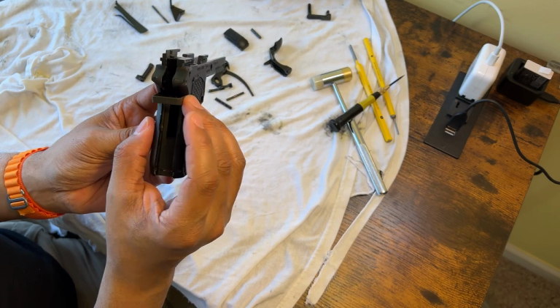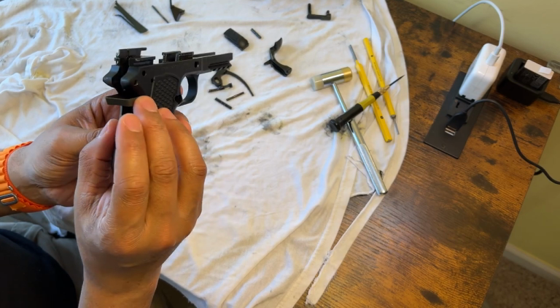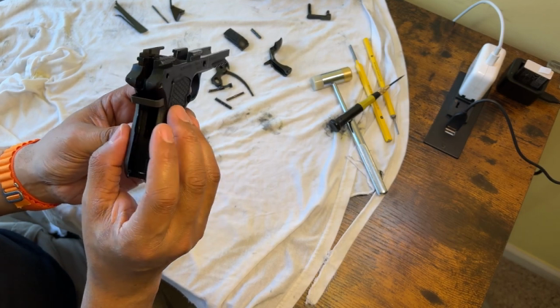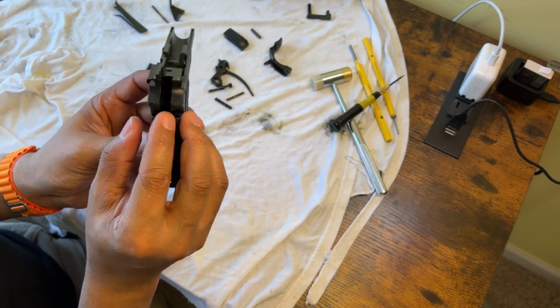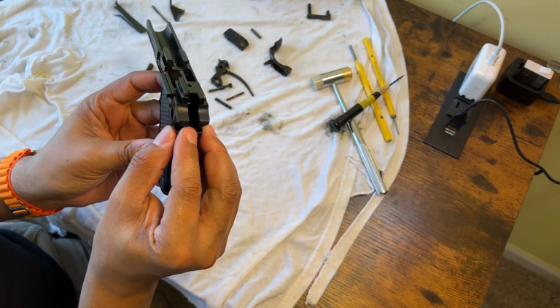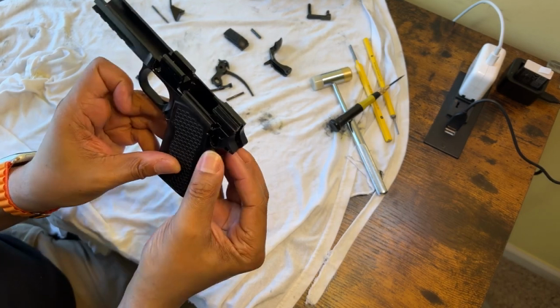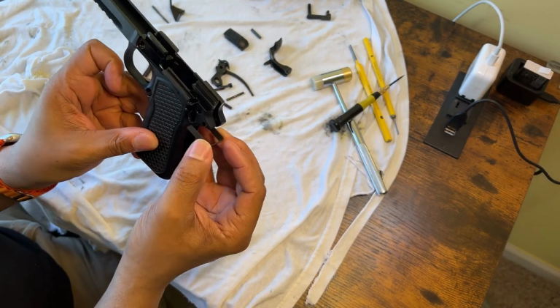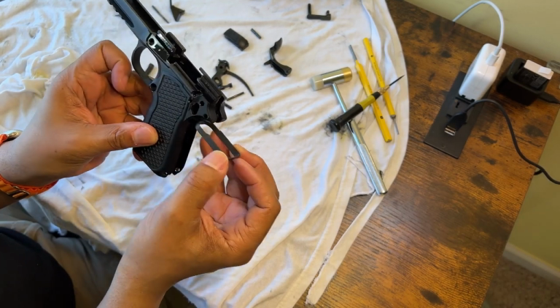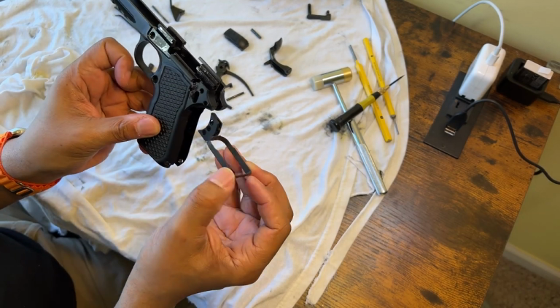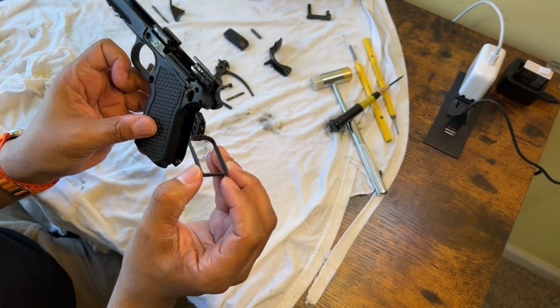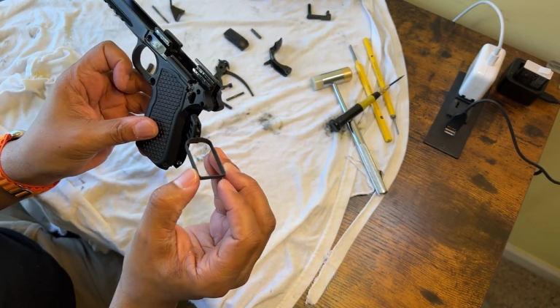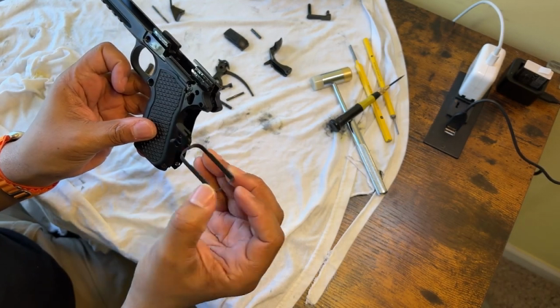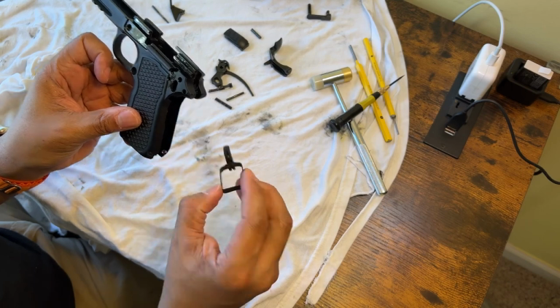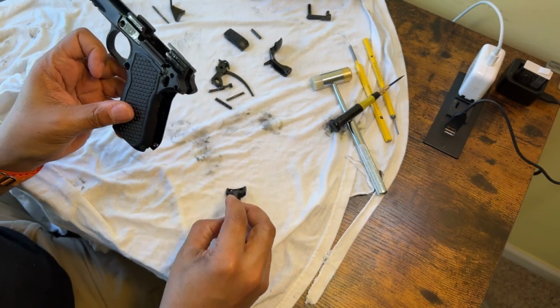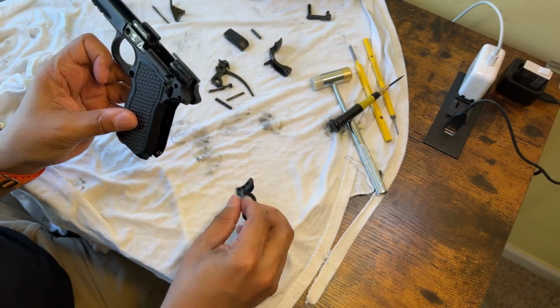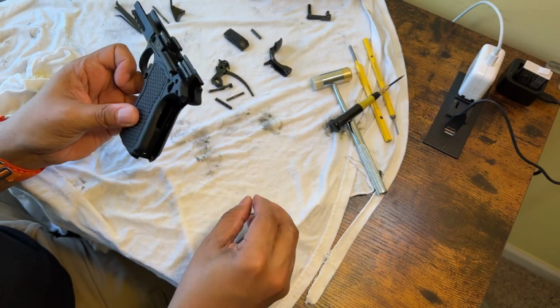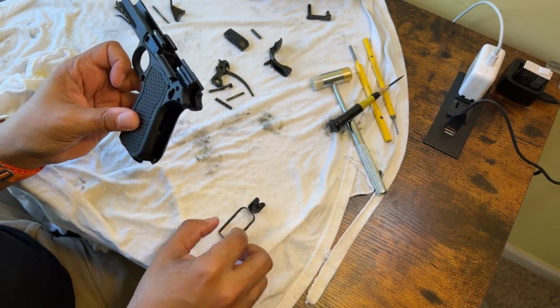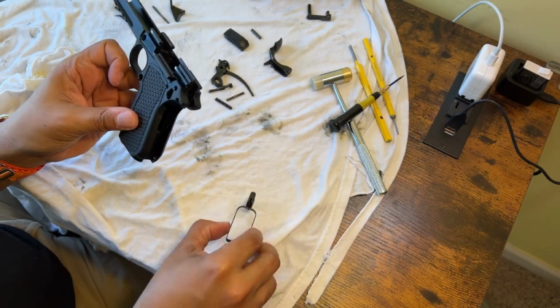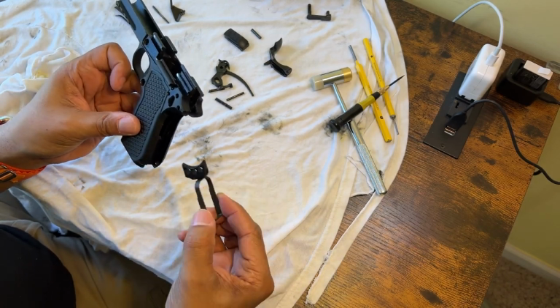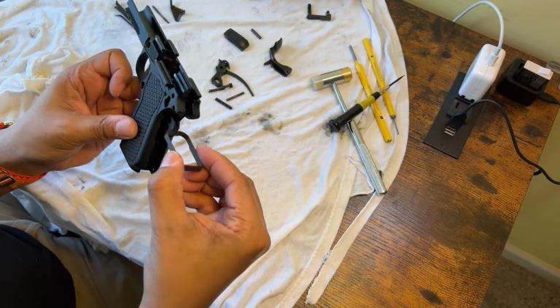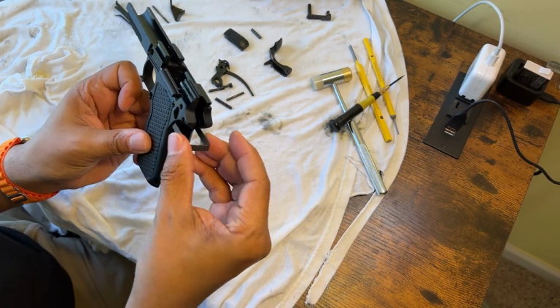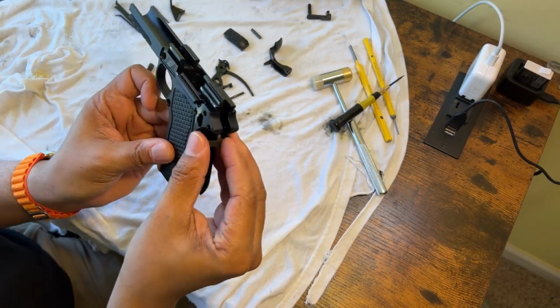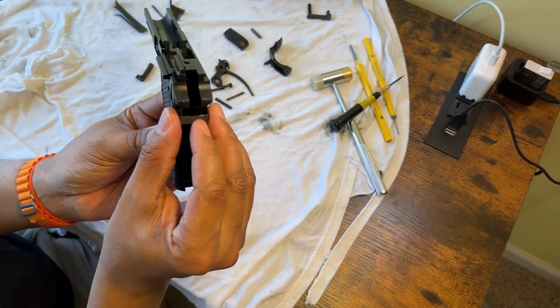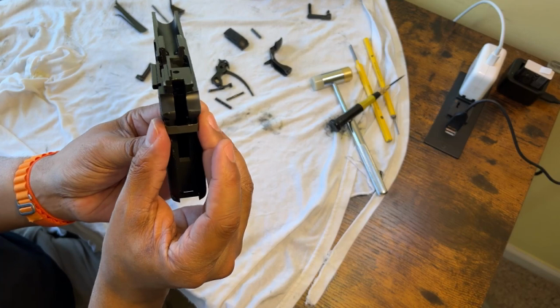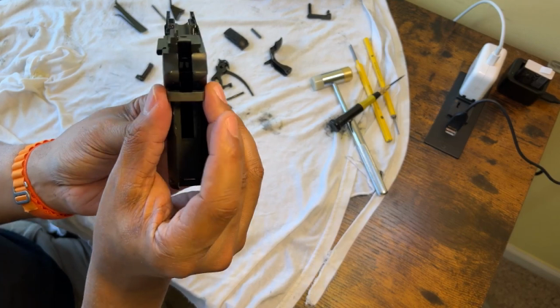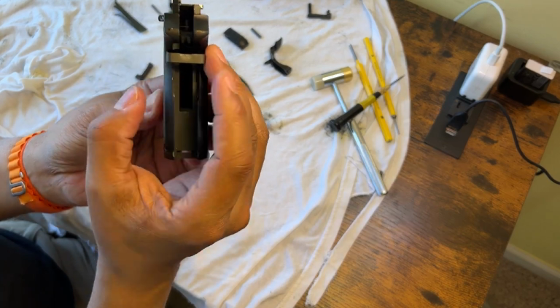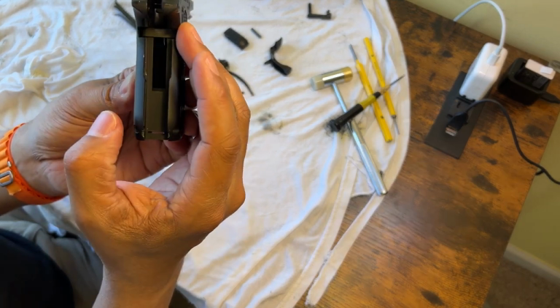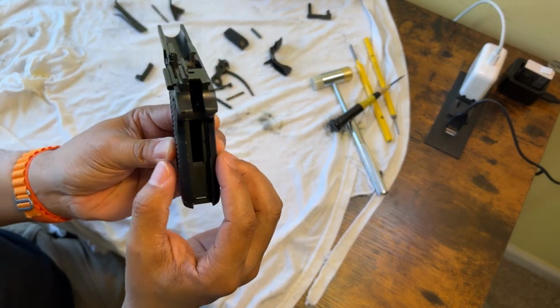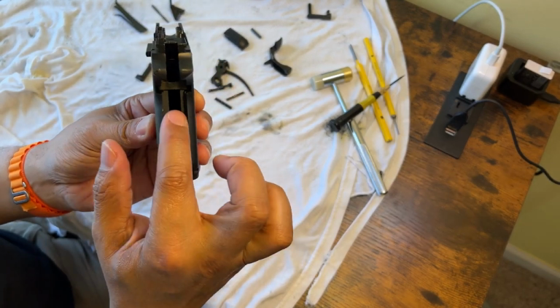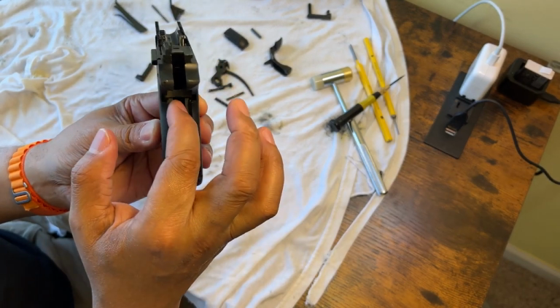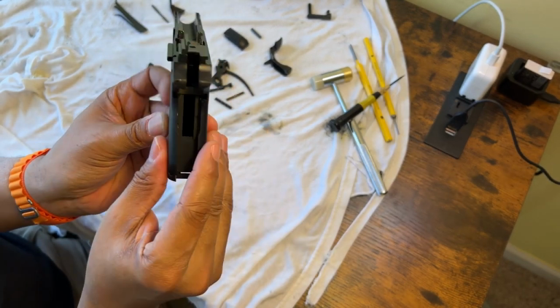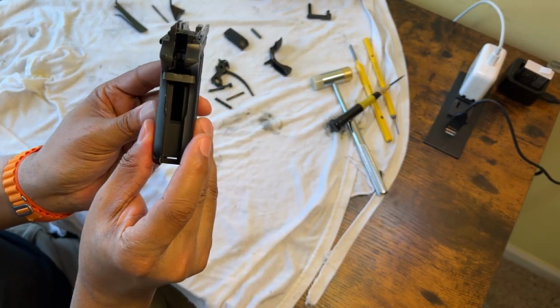As you can see here — we had this upside down, let me put it back — there's really not a lot of room to play with in there.